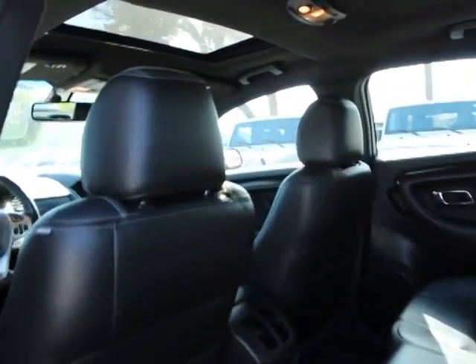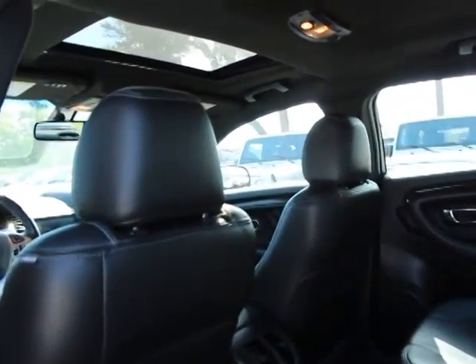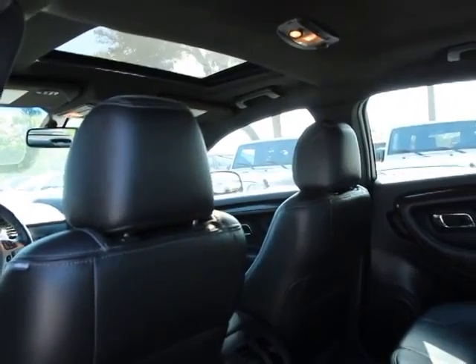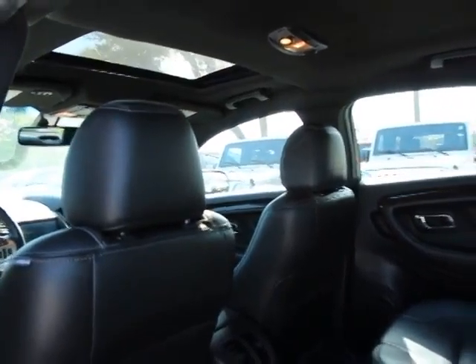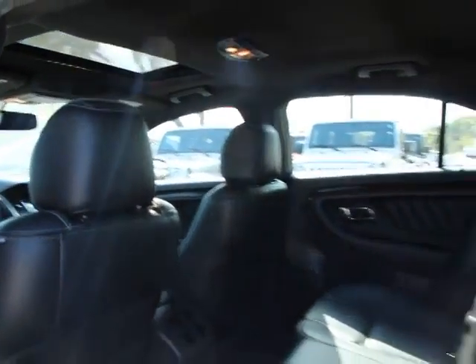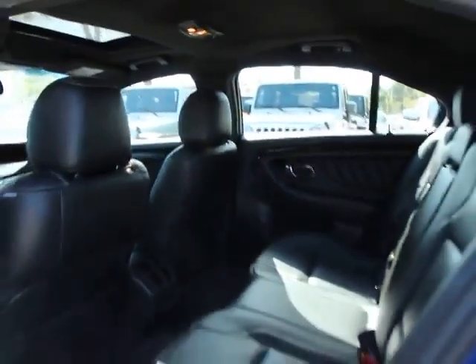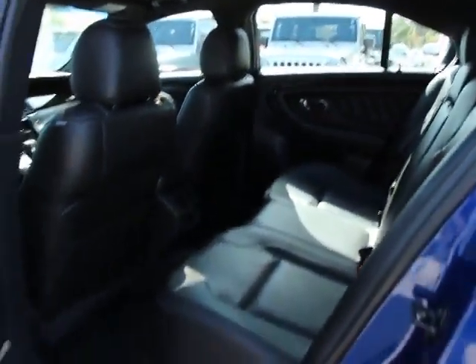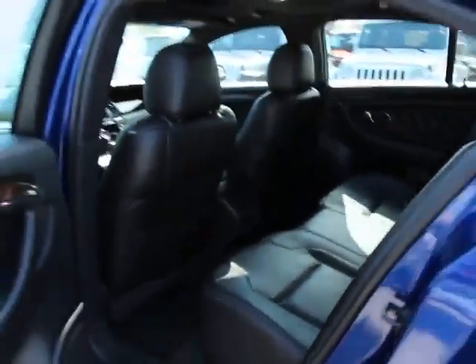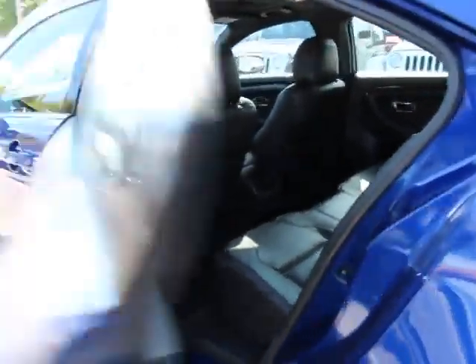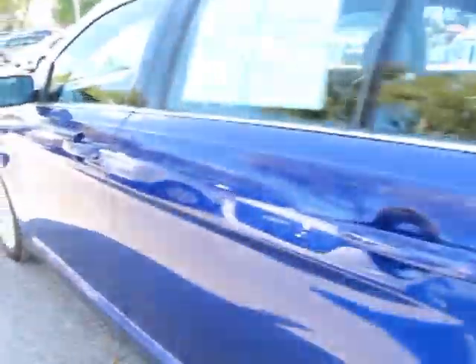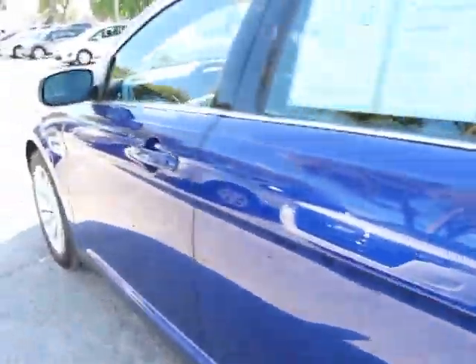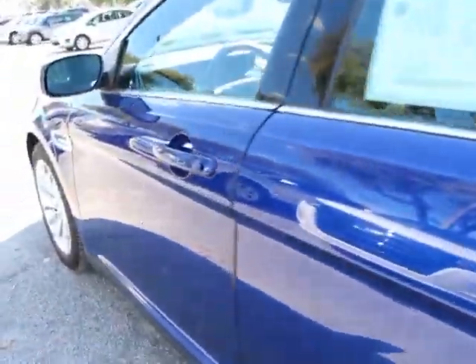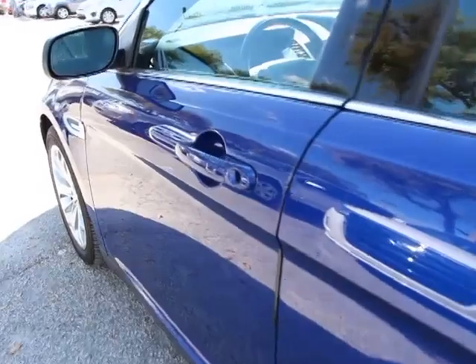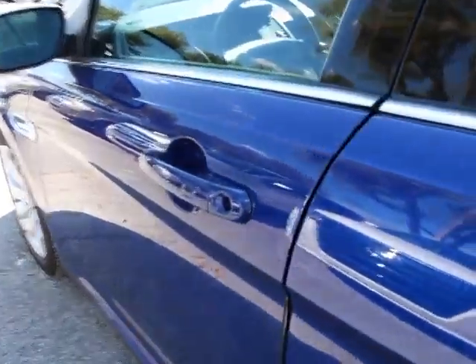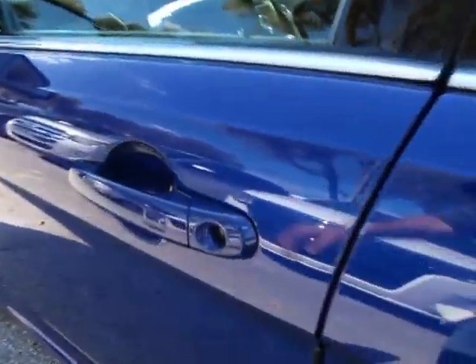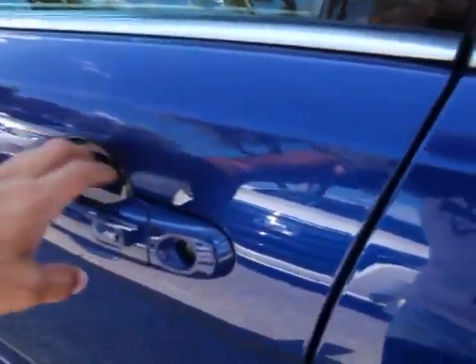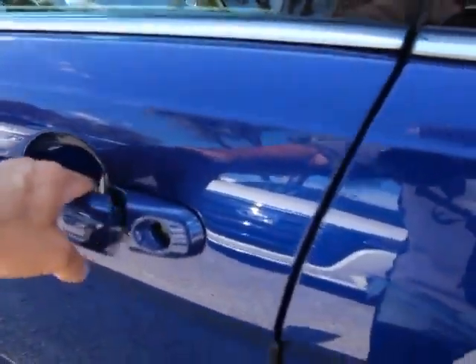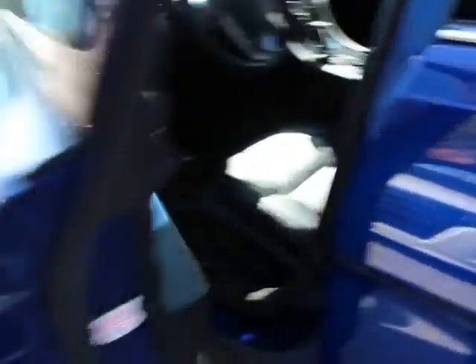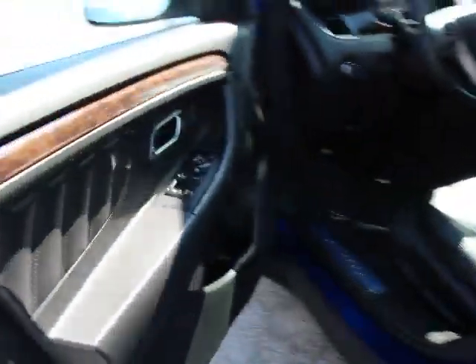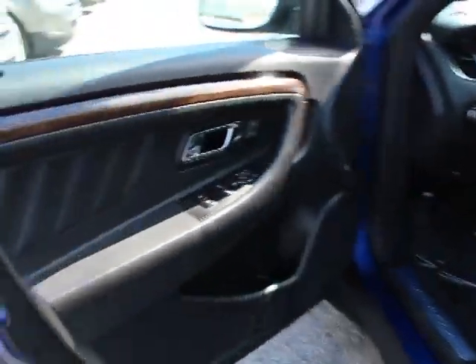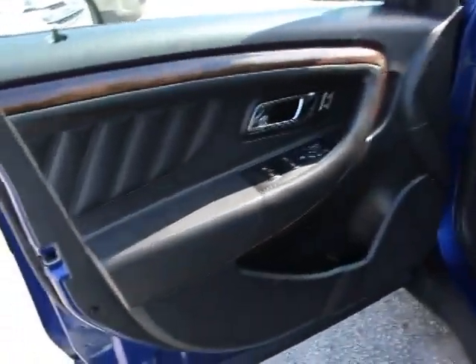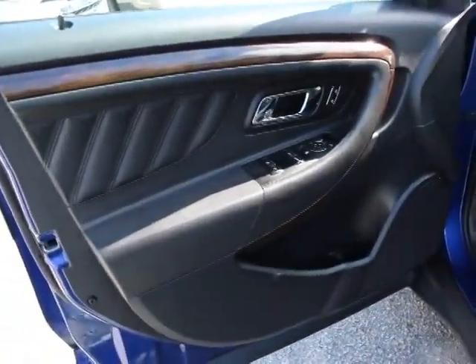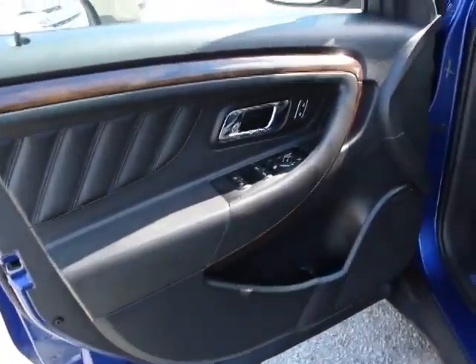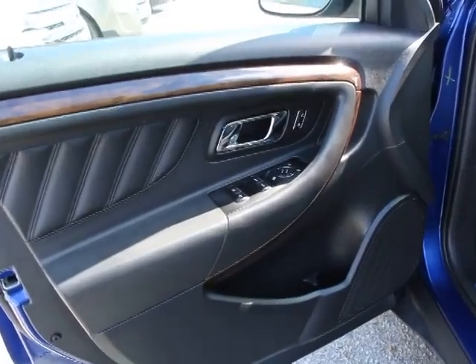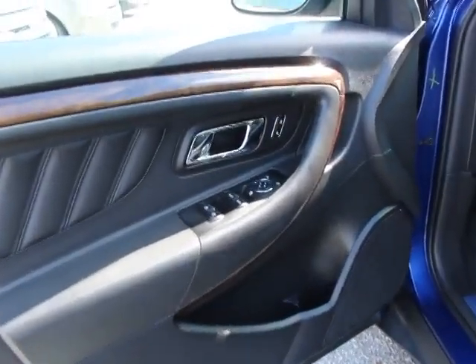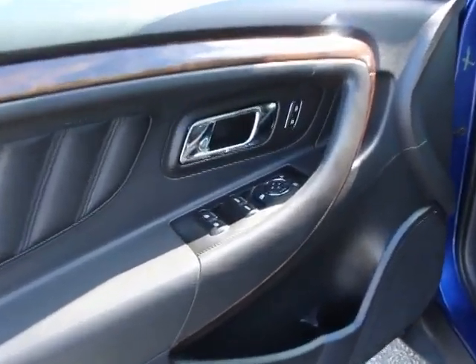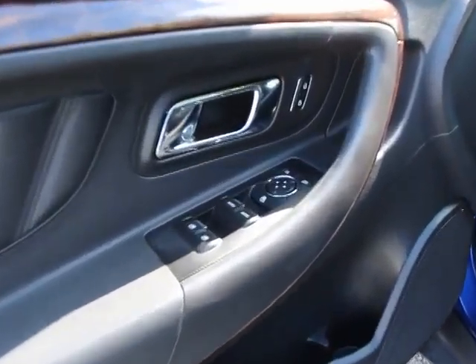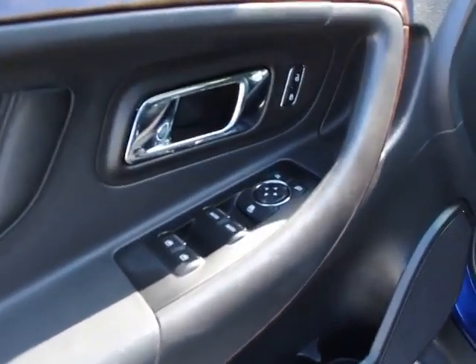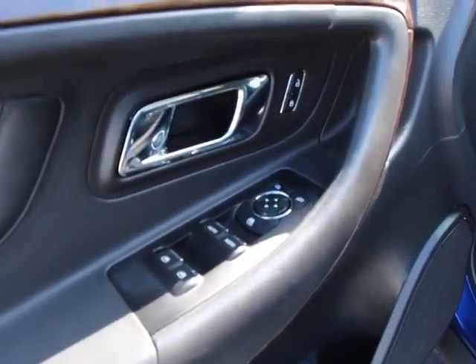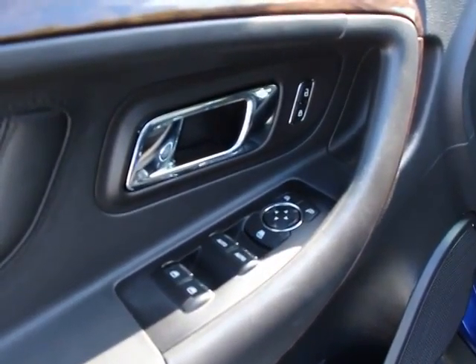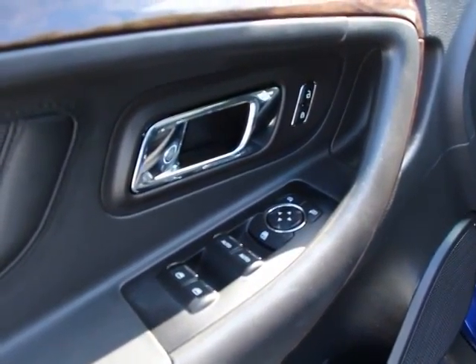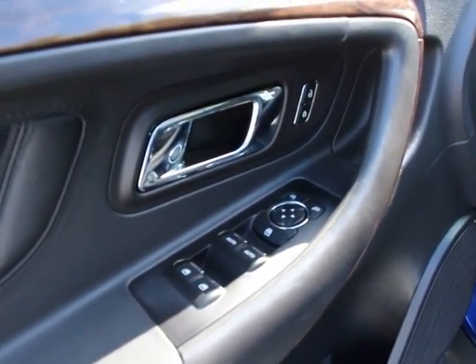Remote keyless entry, panic alarm, power moonroof, HD radio, brake assist, tilt steering wheel, adjustable pedals, speed control. This vehicle is CARFAX certified one owner and qualifies for CARFAX buyback guarantee.